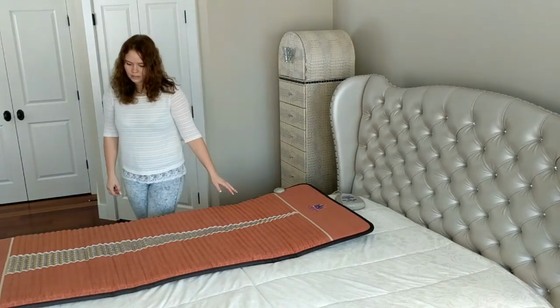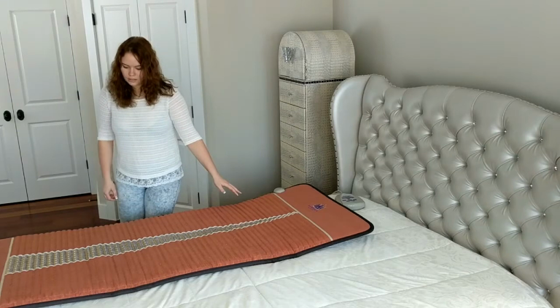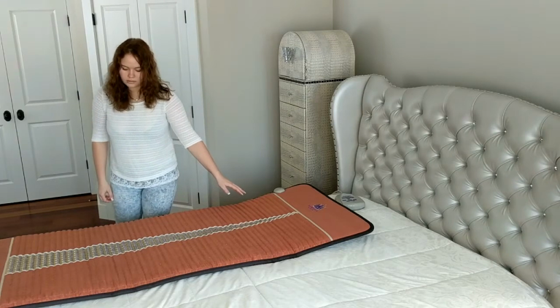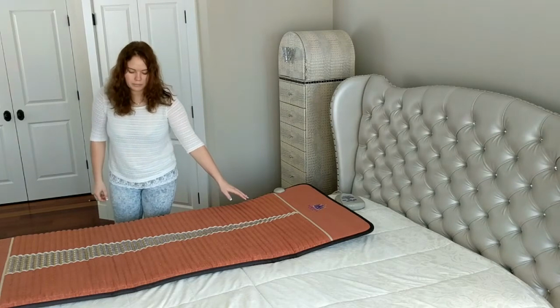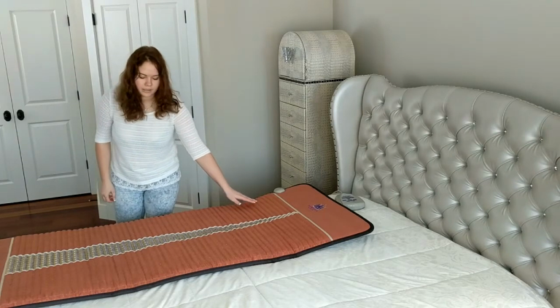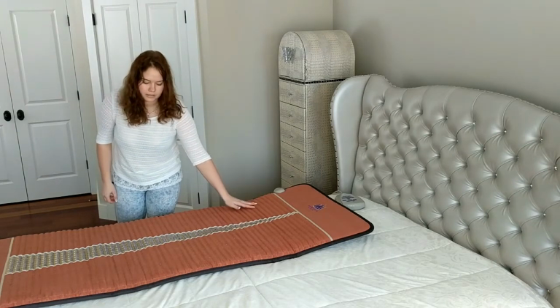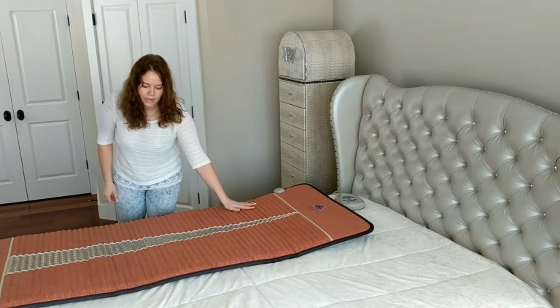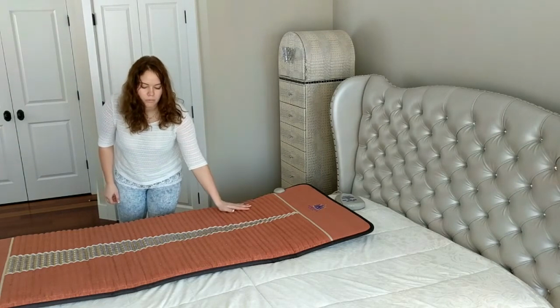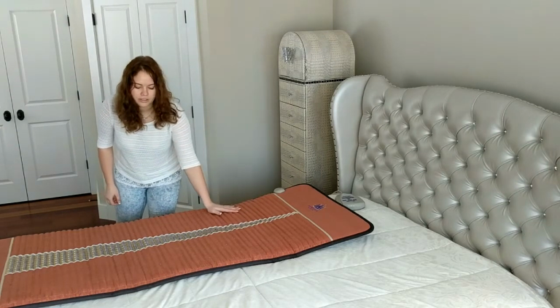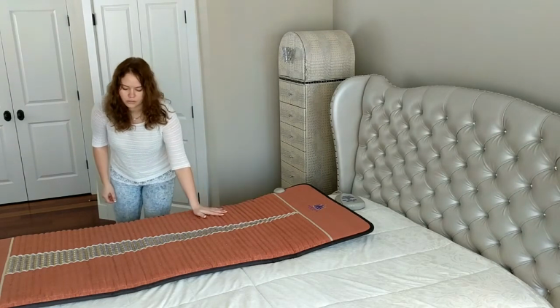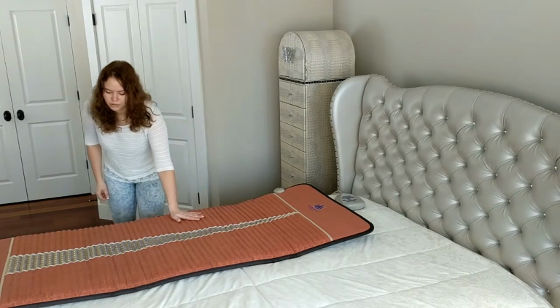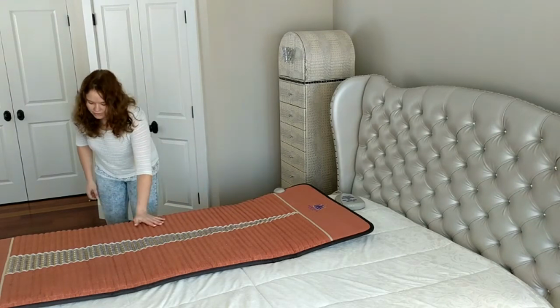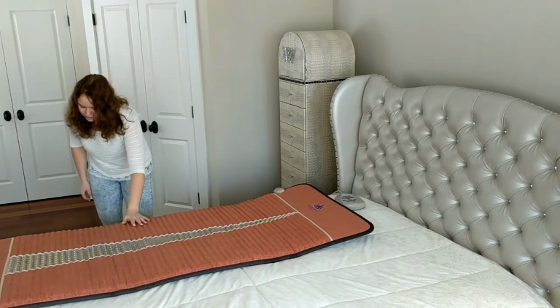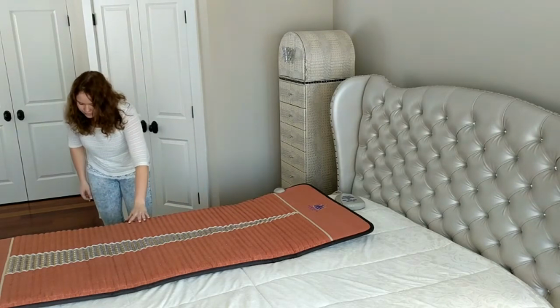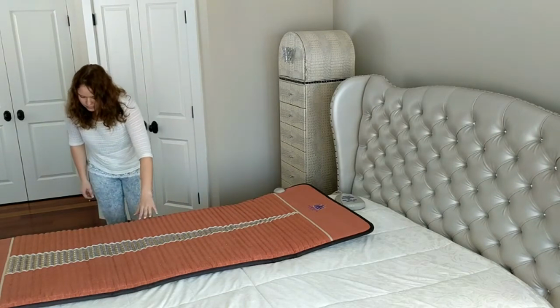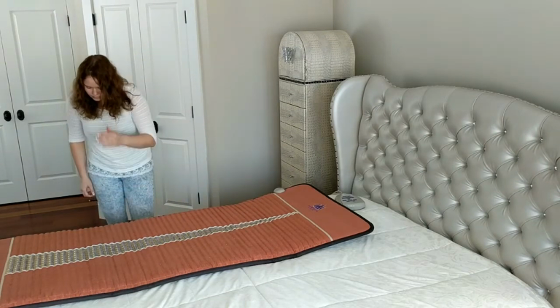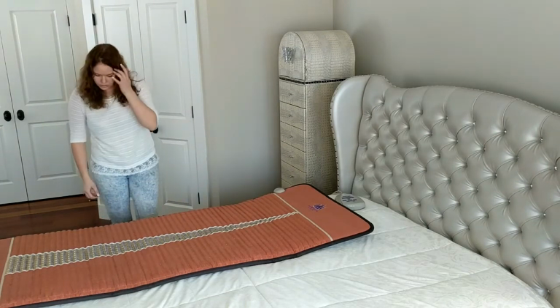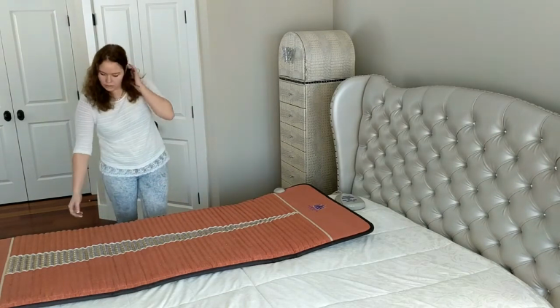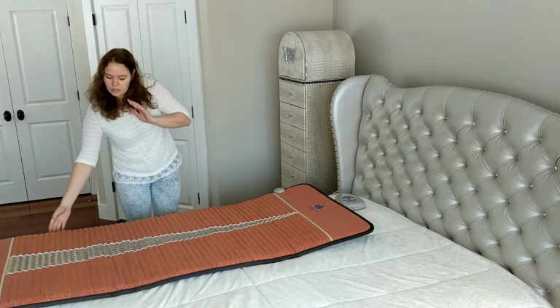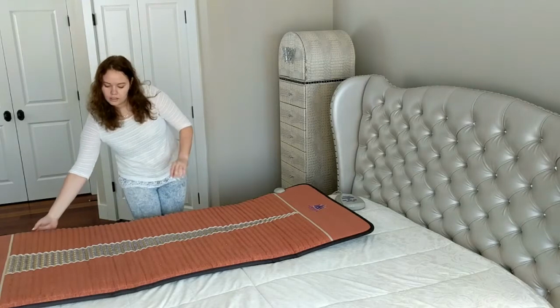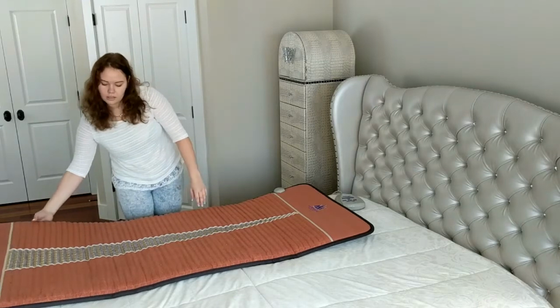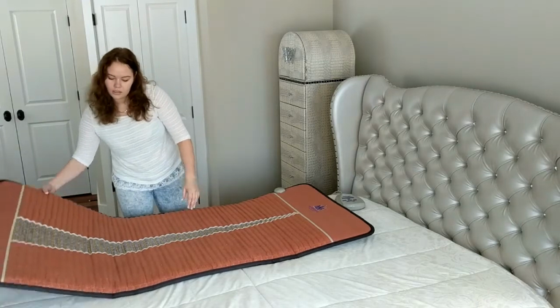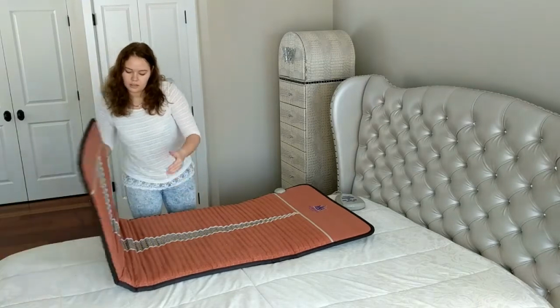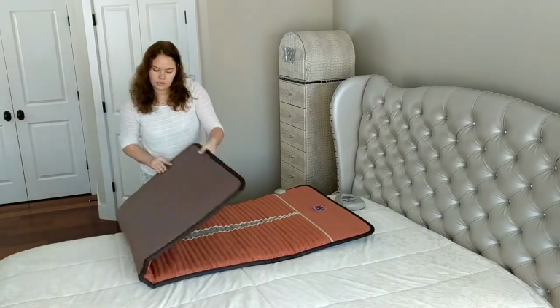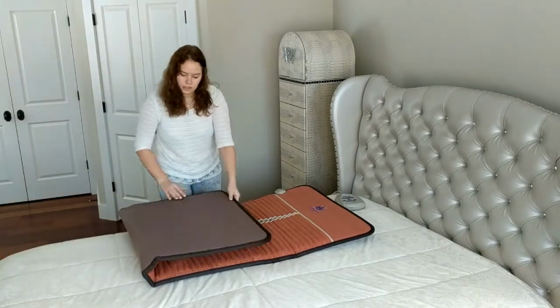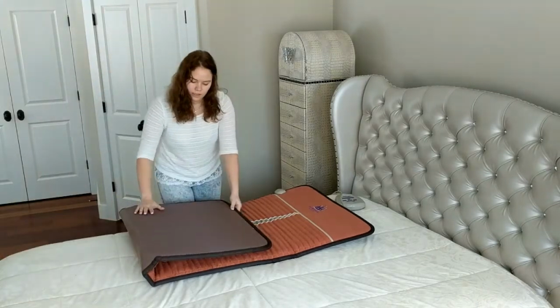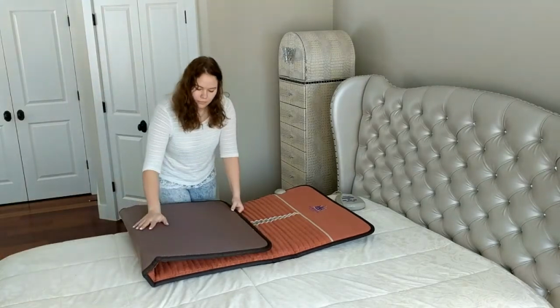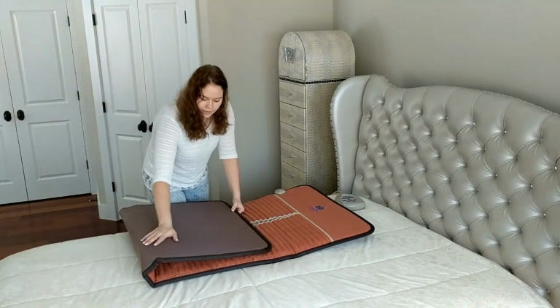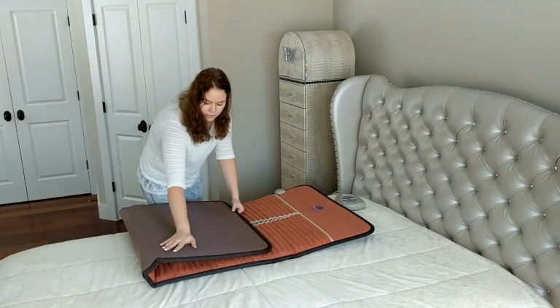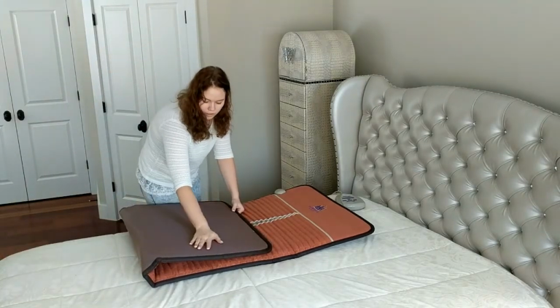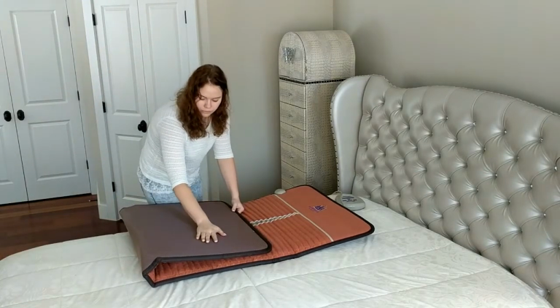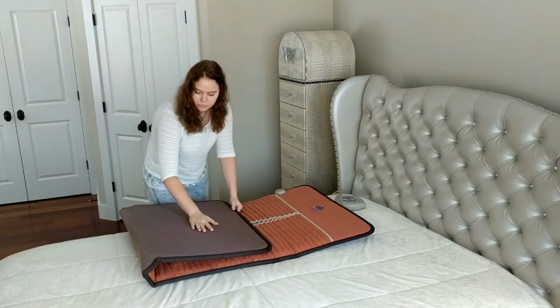The top layer is high quality durable leather, and the back layer is waterproof fabric.